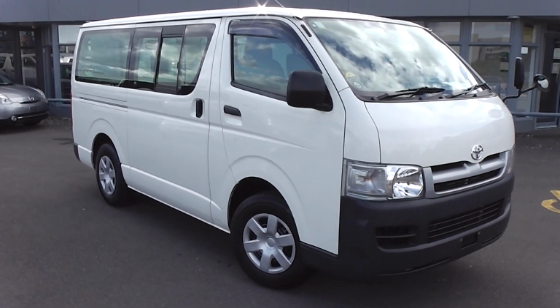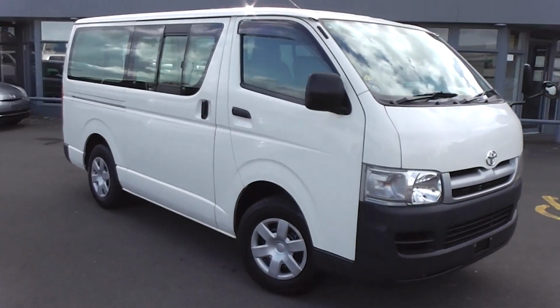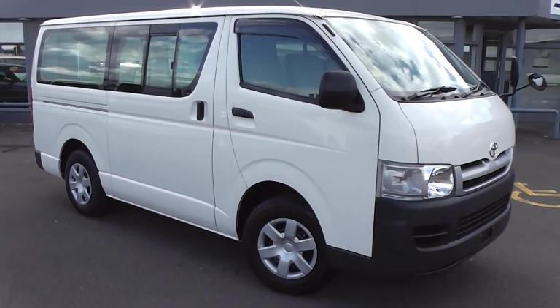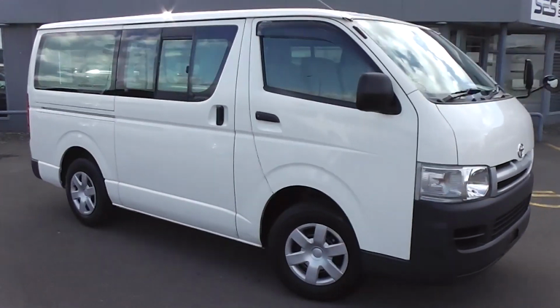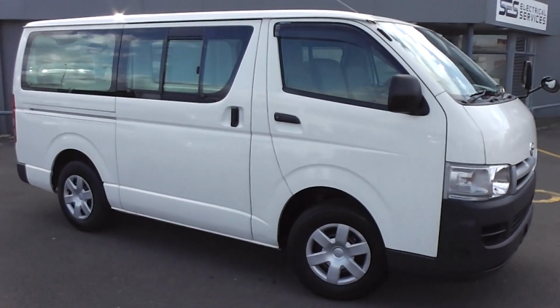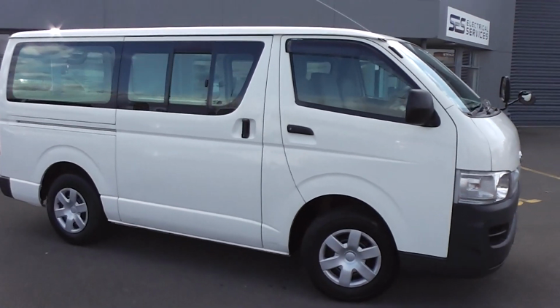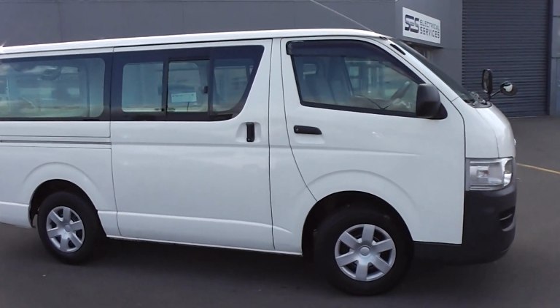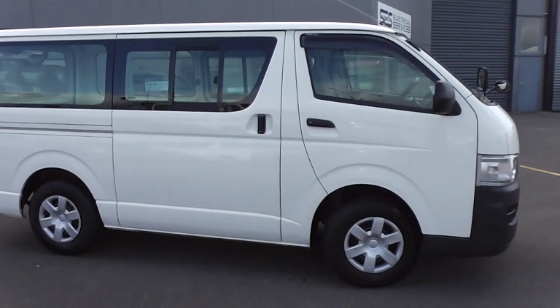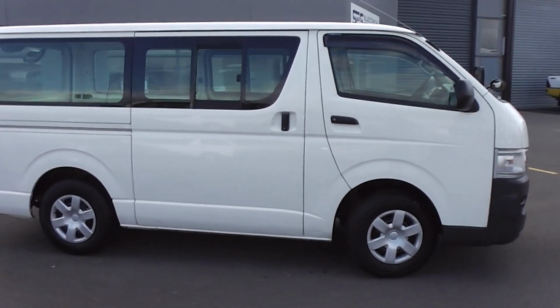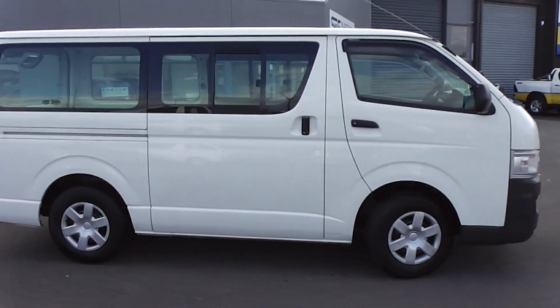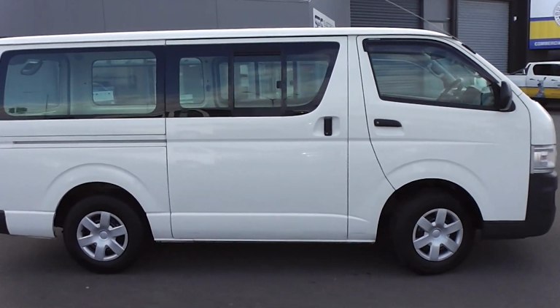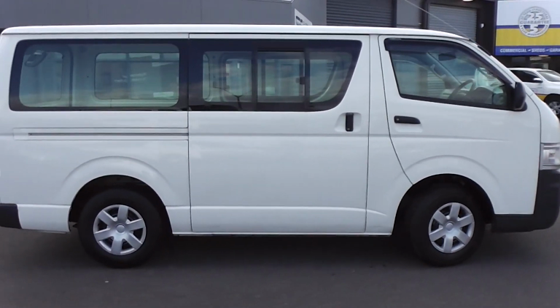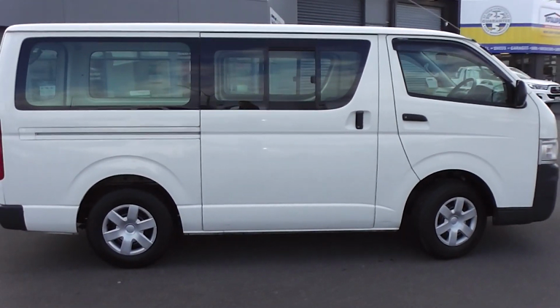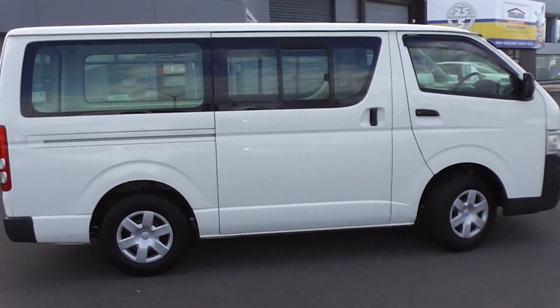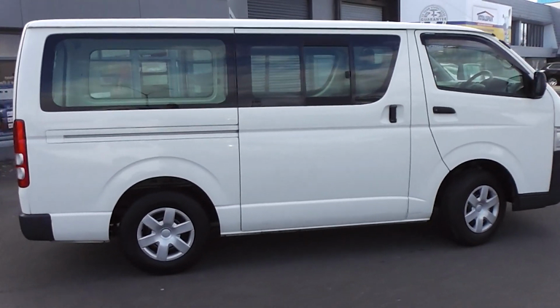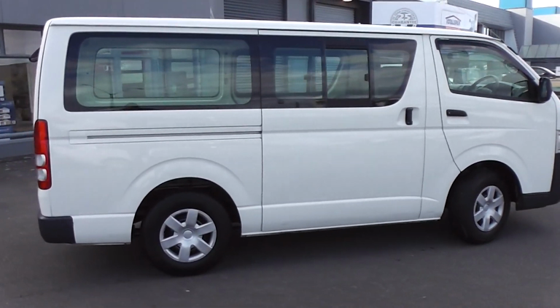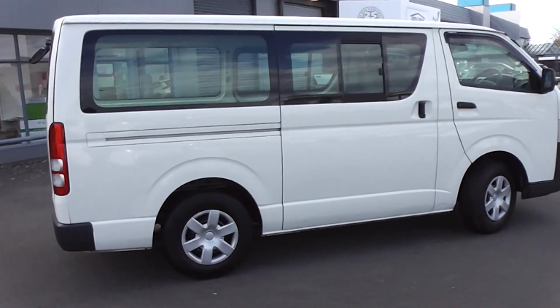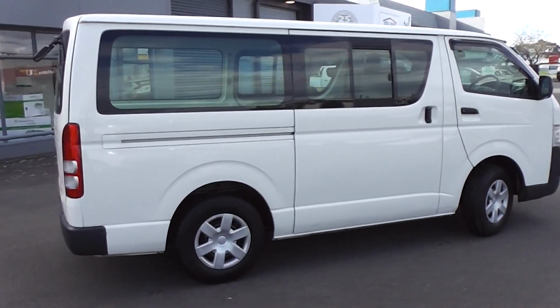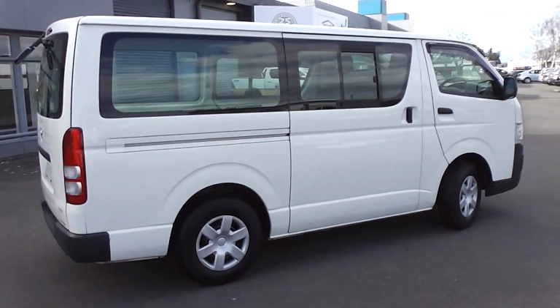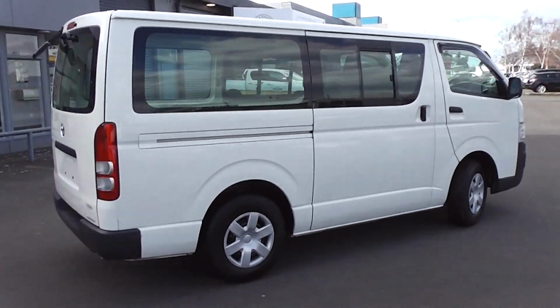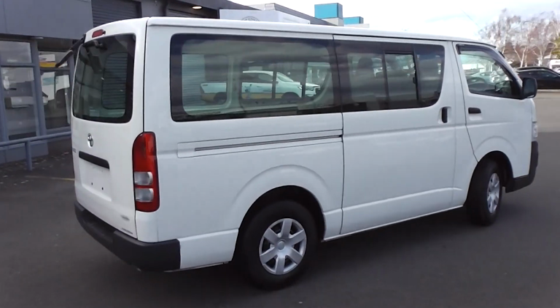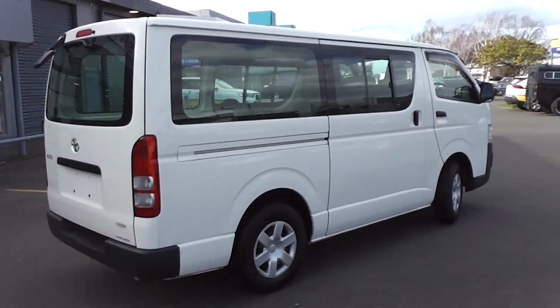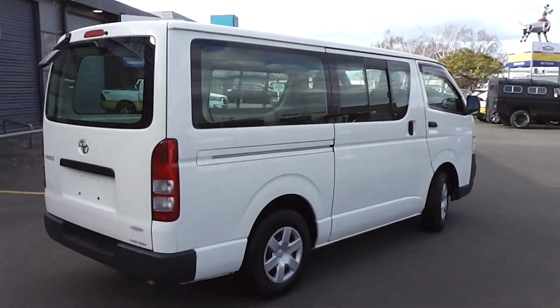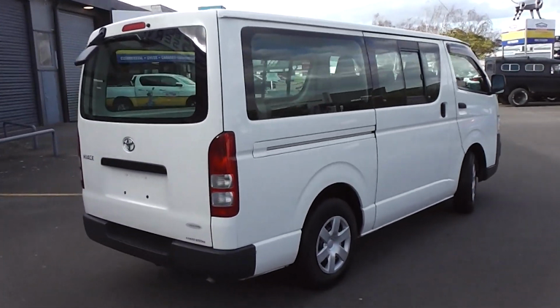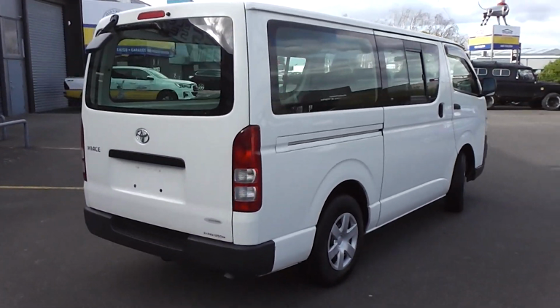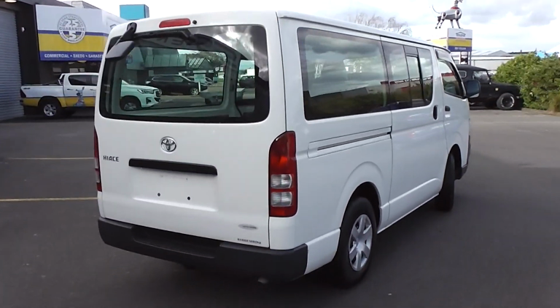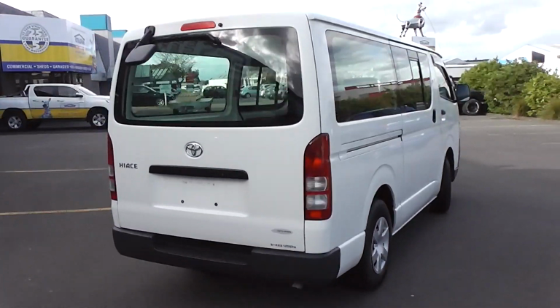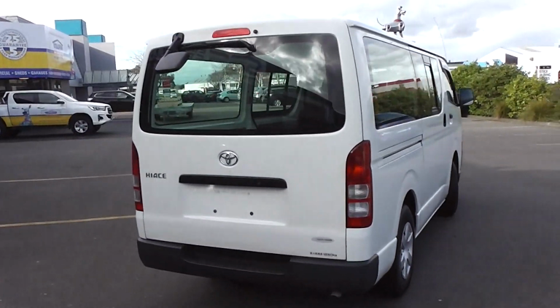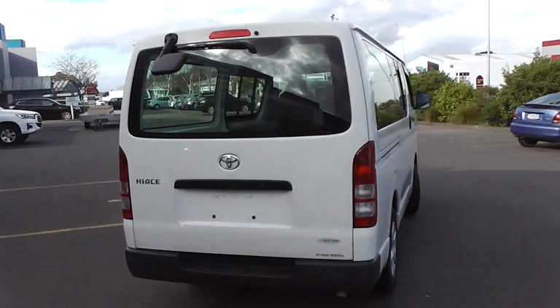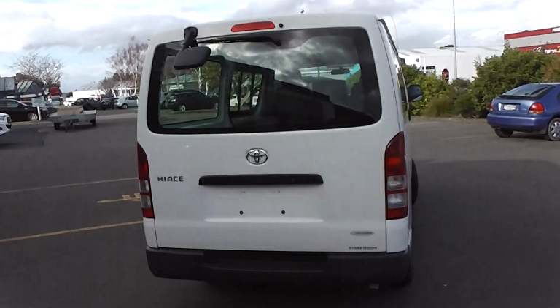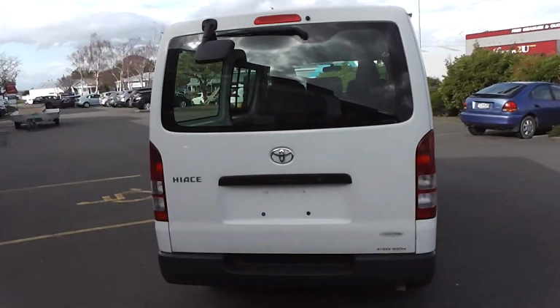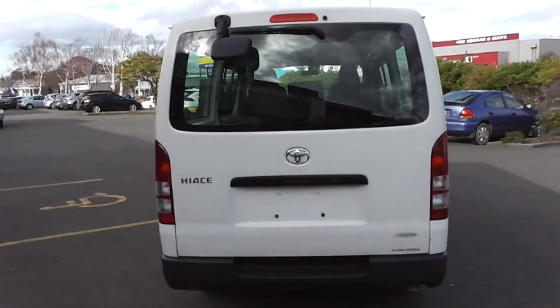Hi, Peter Day here. Take a look at this very tidy 2007 Toyota Hi-Ace DX Long 5-door van. It's travelled only 42,000 kilometres, and it comes with AA mileage verification as to the correct odometer reading.